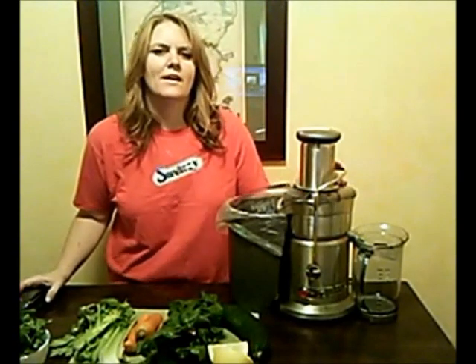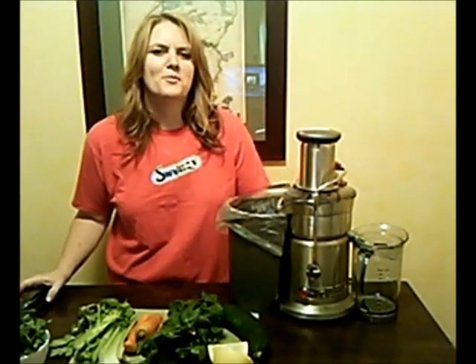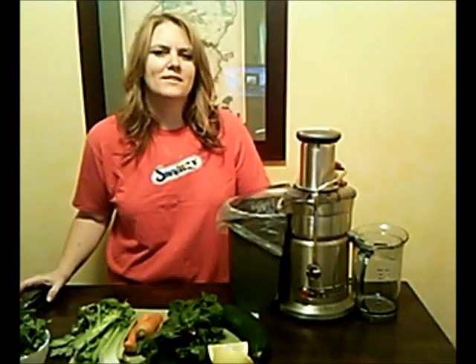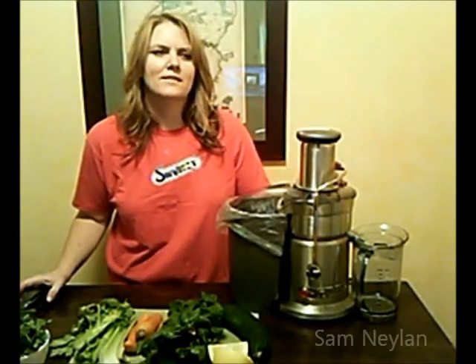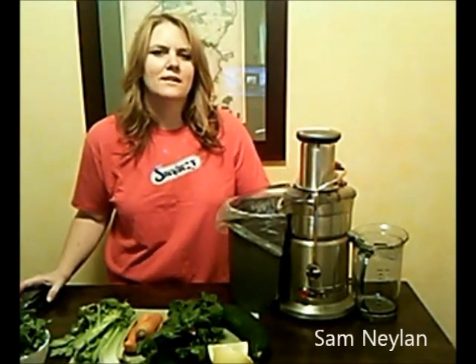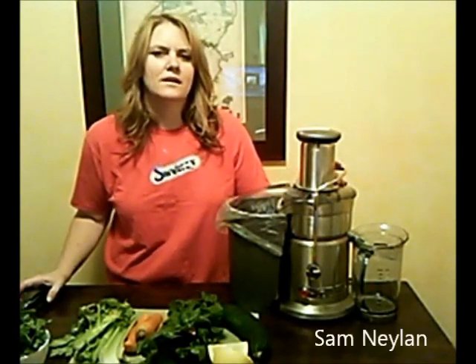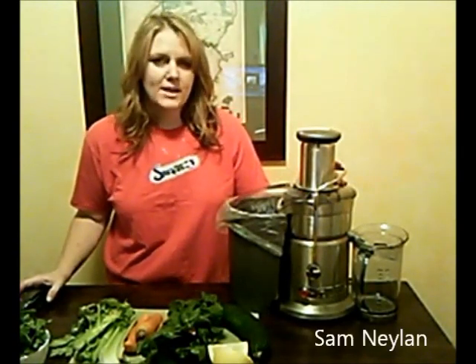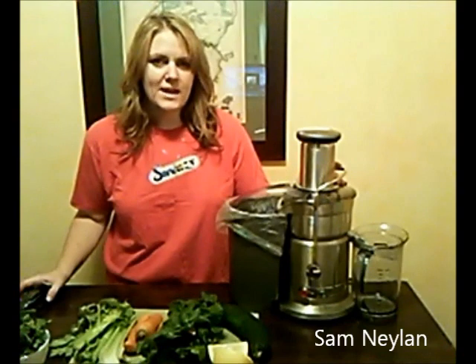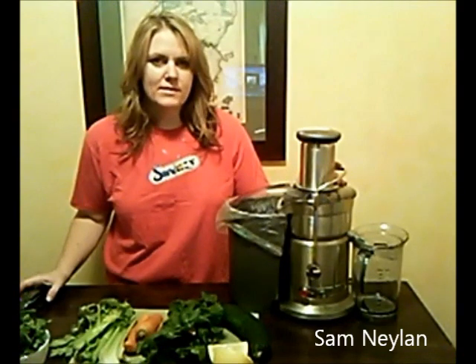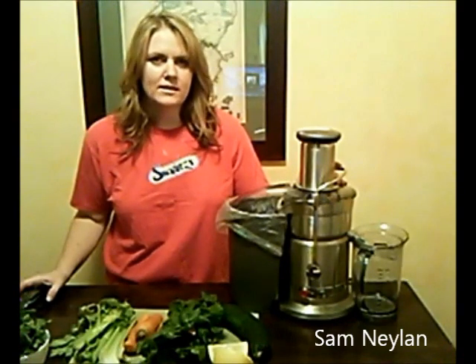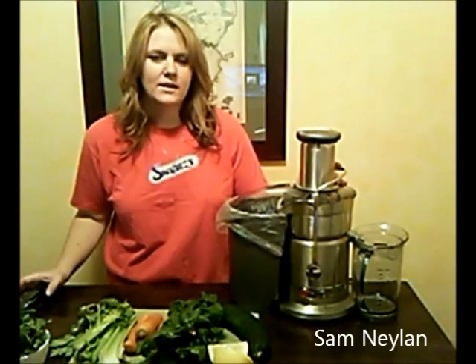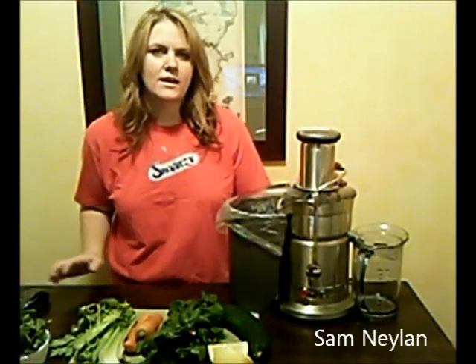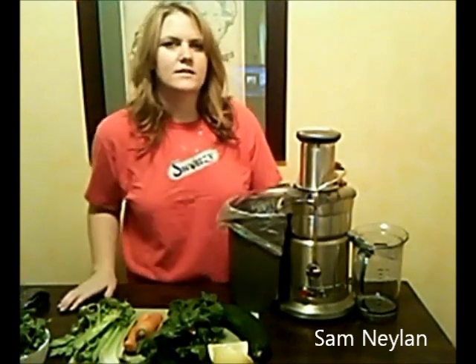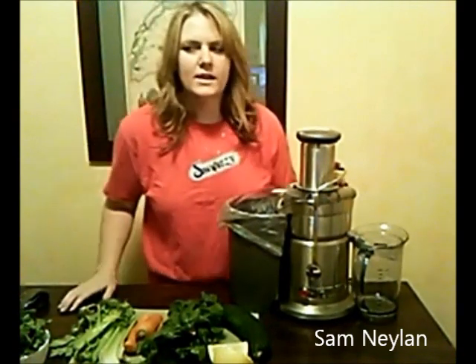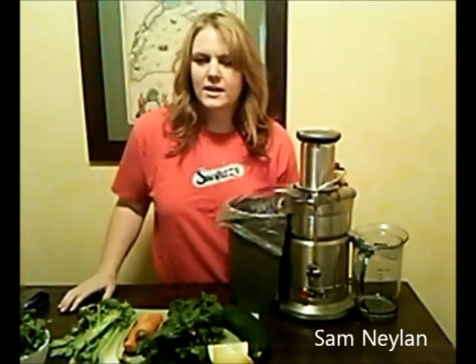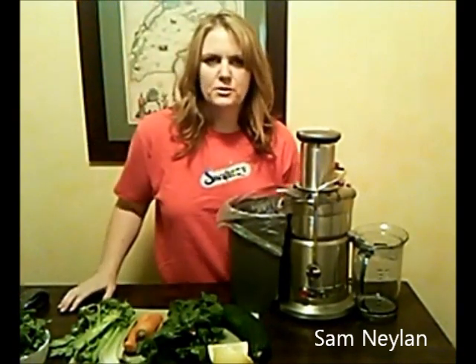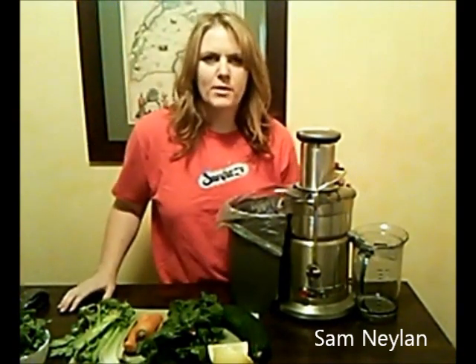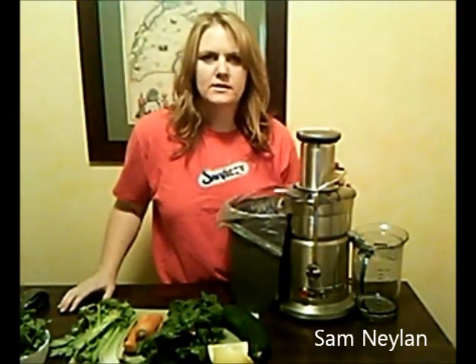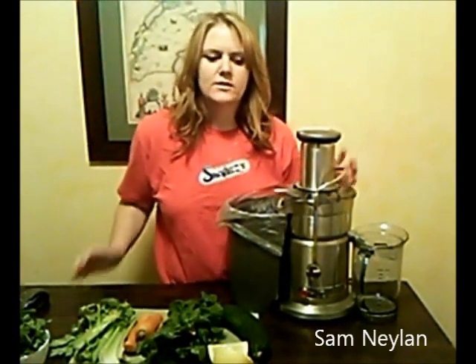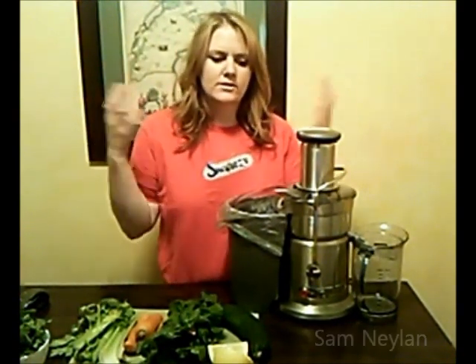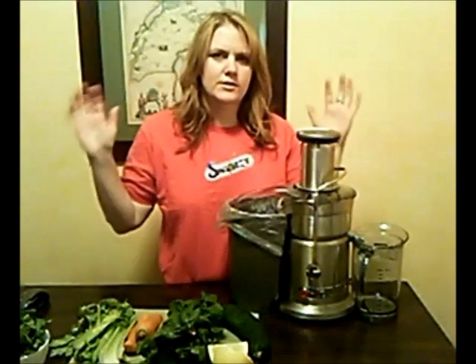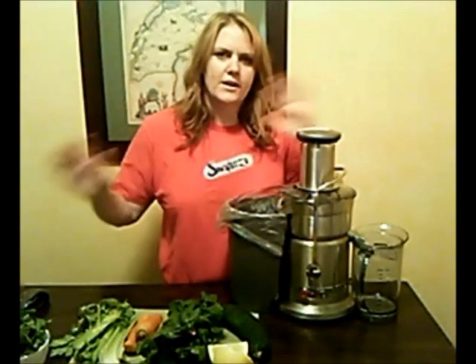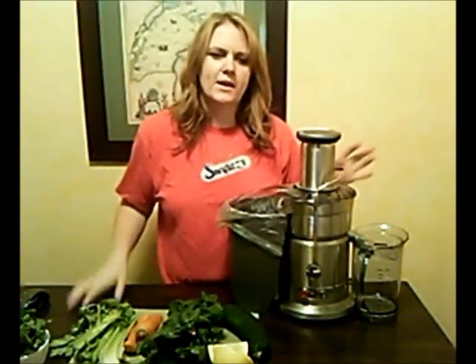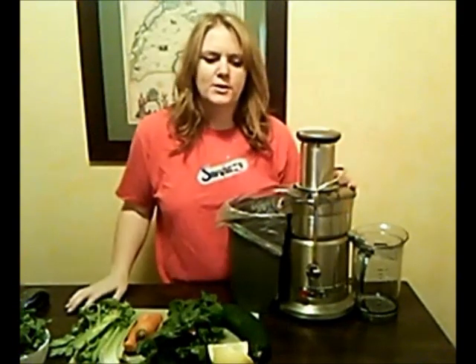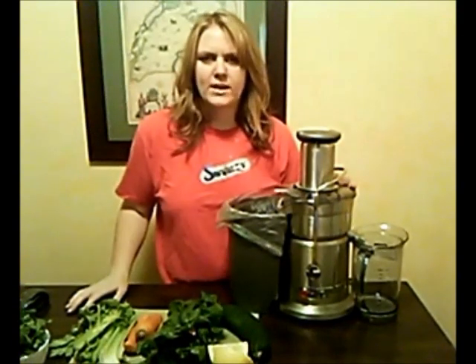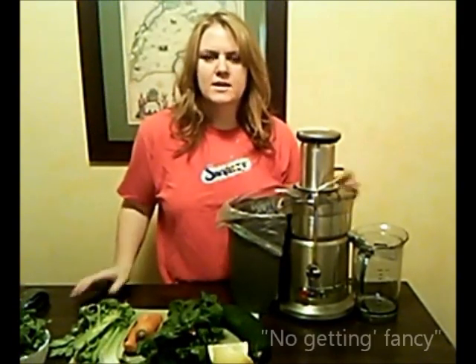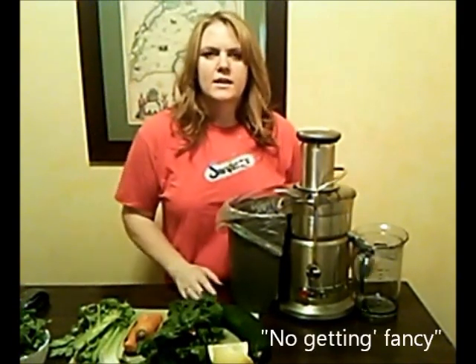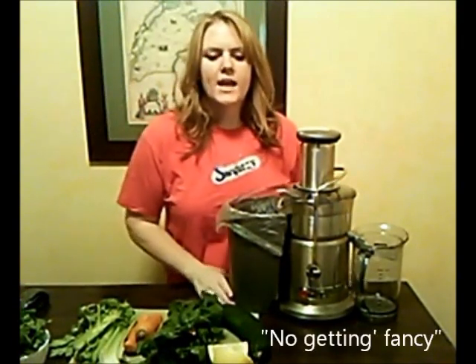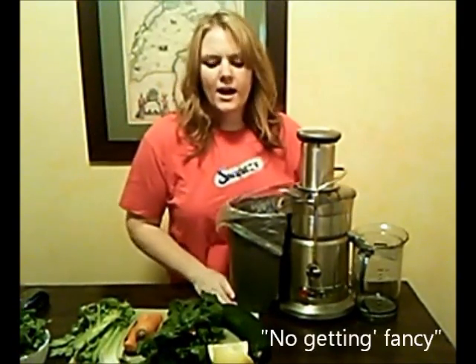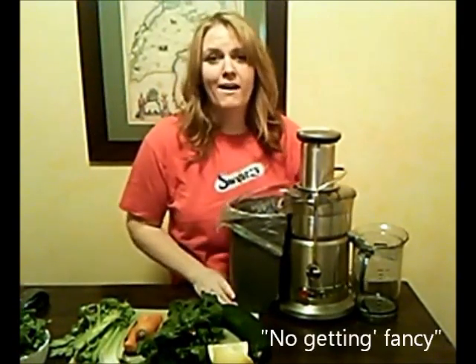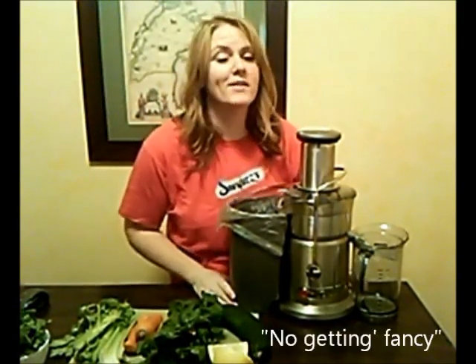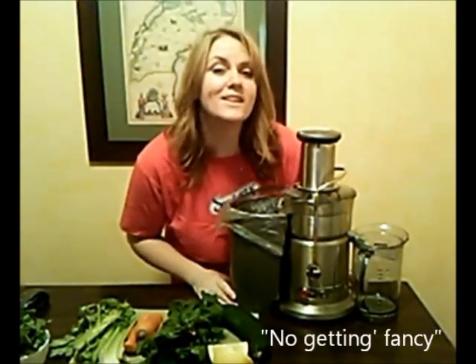Good morning, my name is Sam Neelan, and again I just rolled out of bed, so no hair, no makeup, no getting fancy, and today I'm getting crazy.